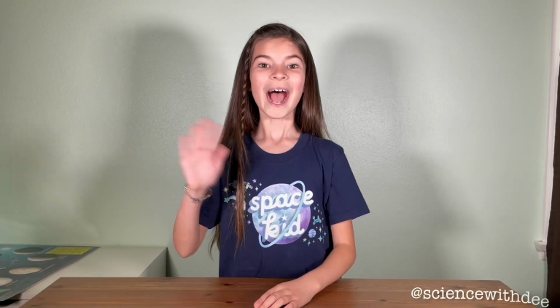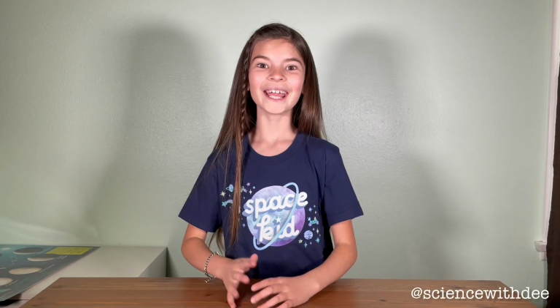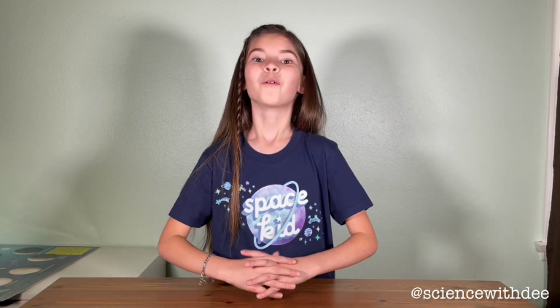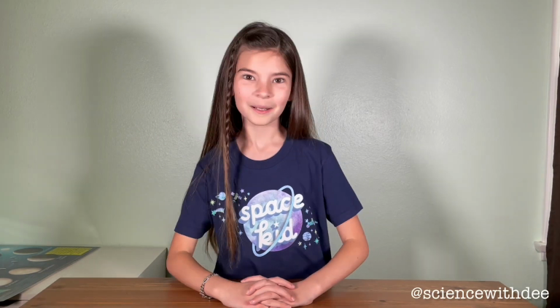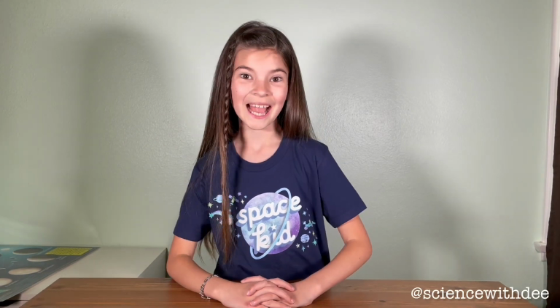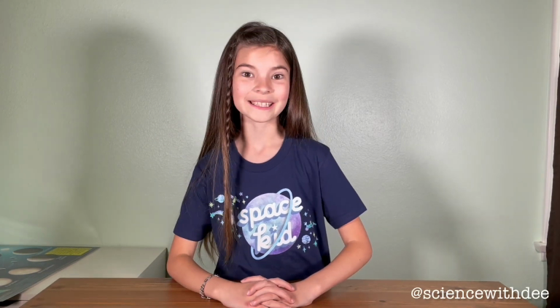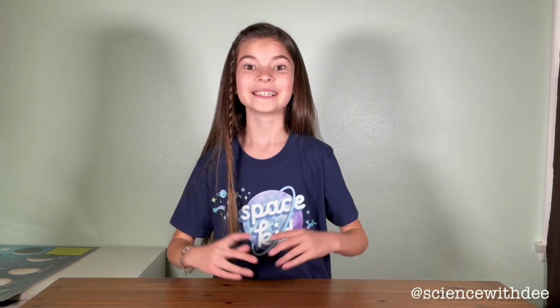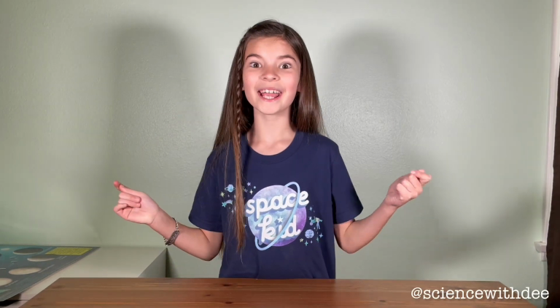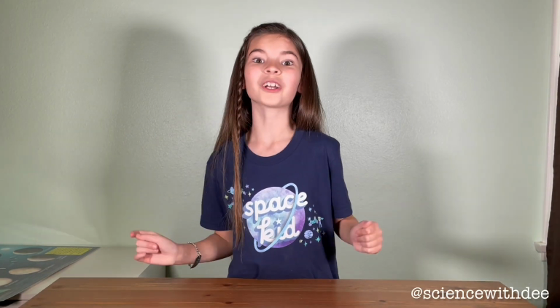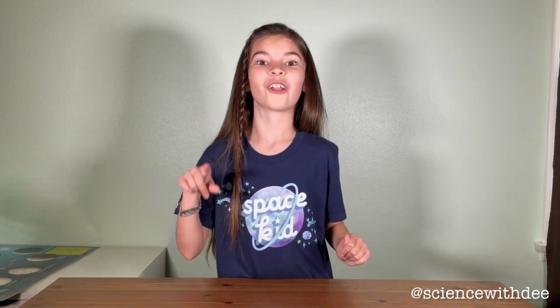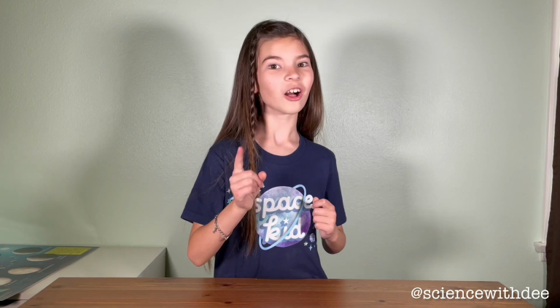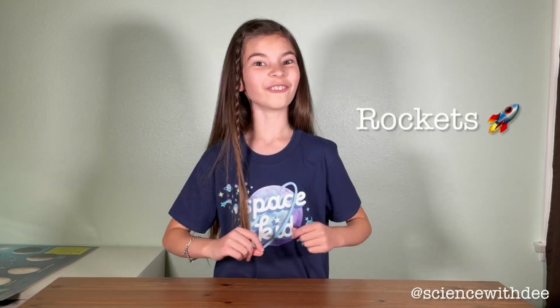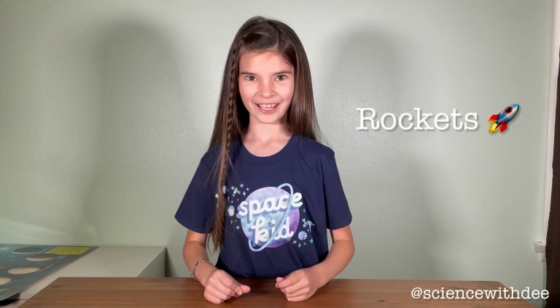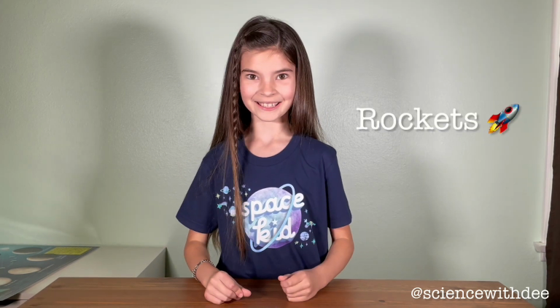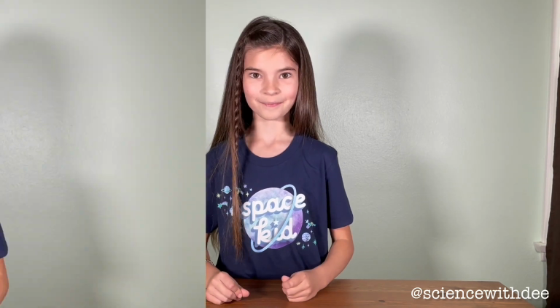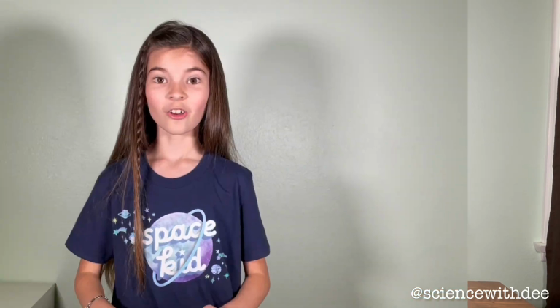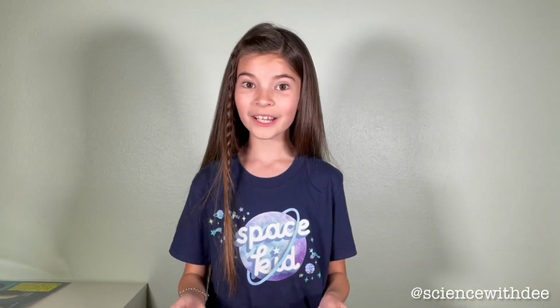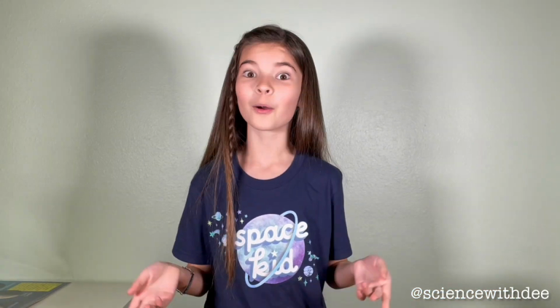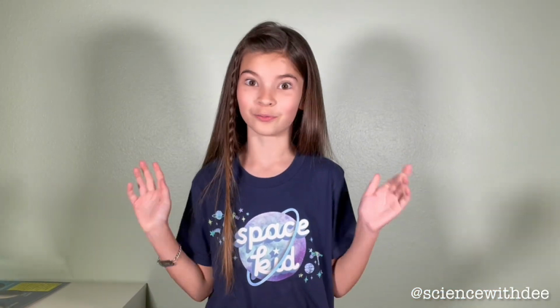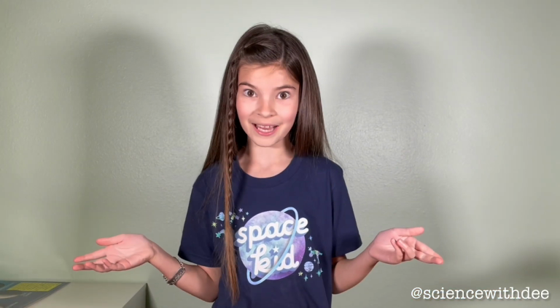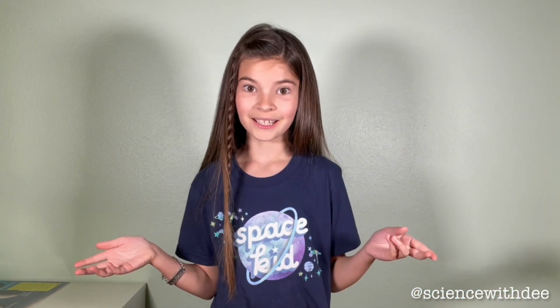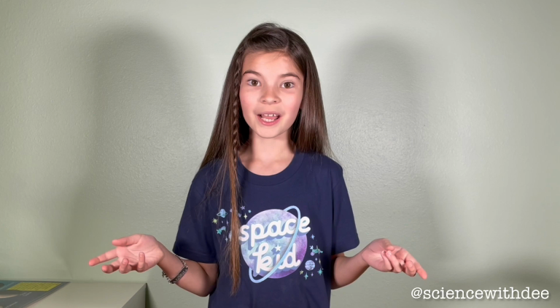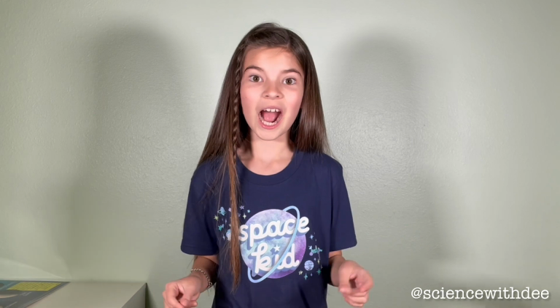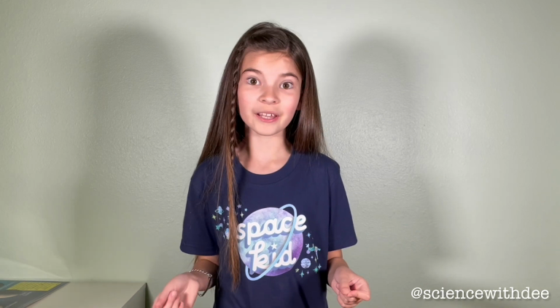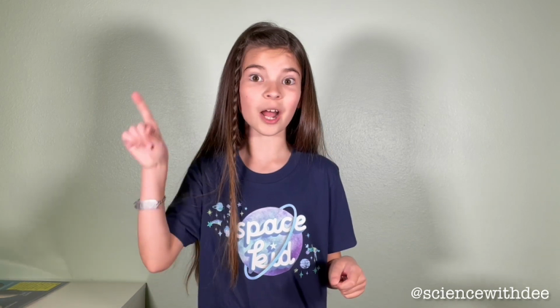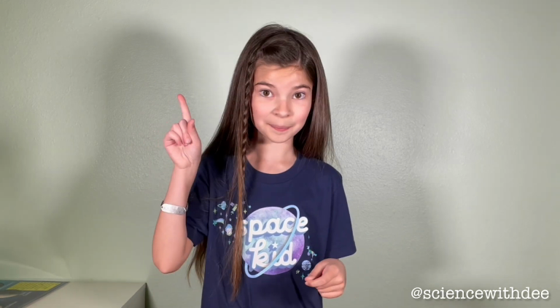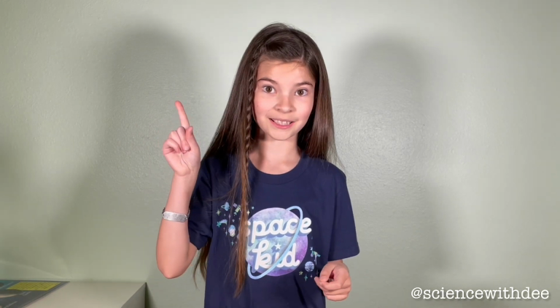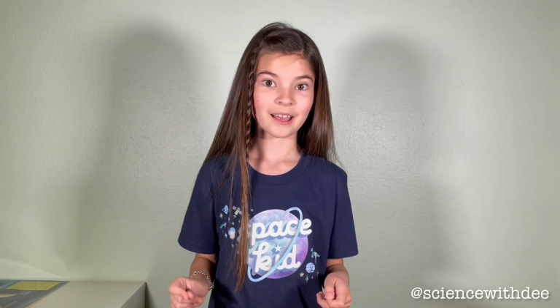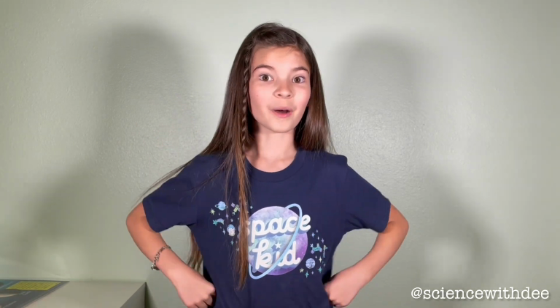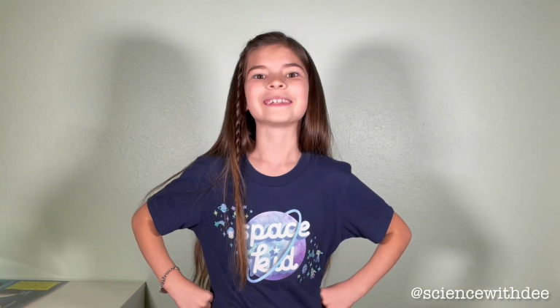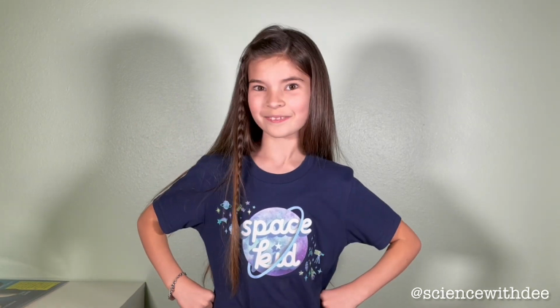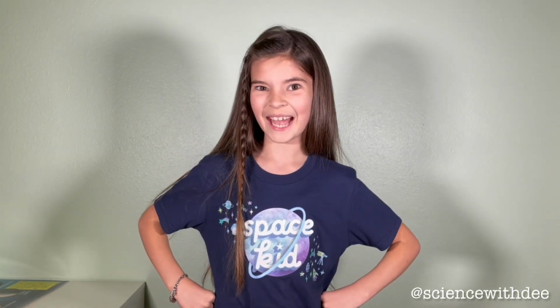Hi! Welcome to Science with E! Today we're going to learn all about rockets. Rockets are pretty amazing, but how do they launch up into space? Well, let's find out.